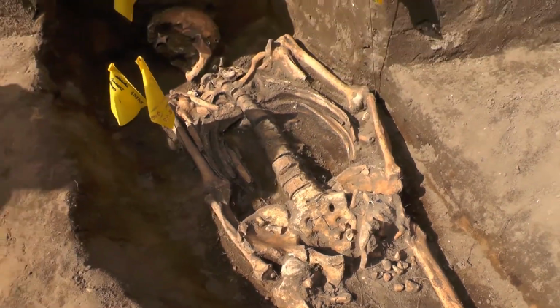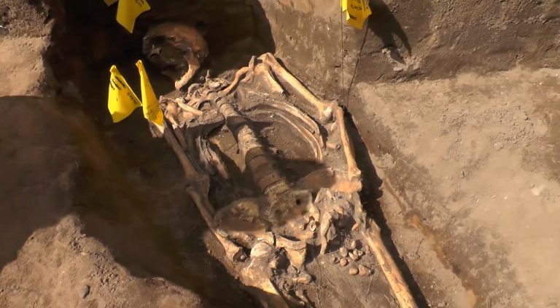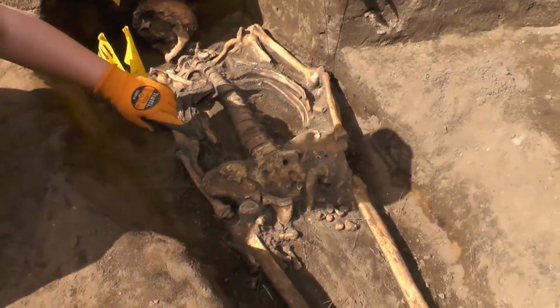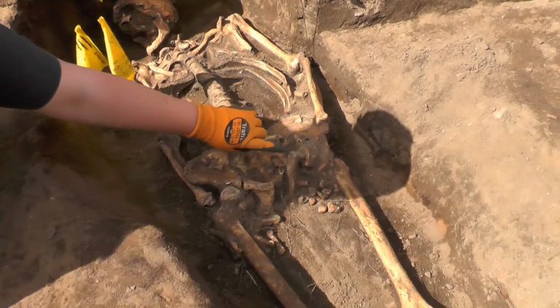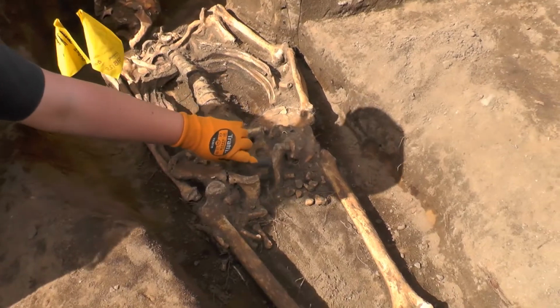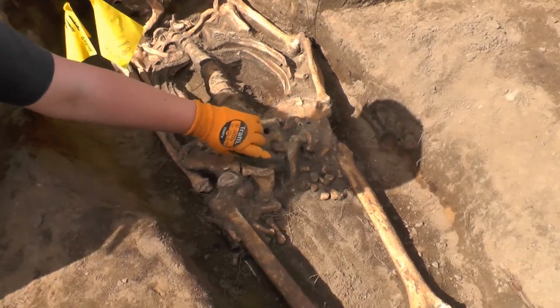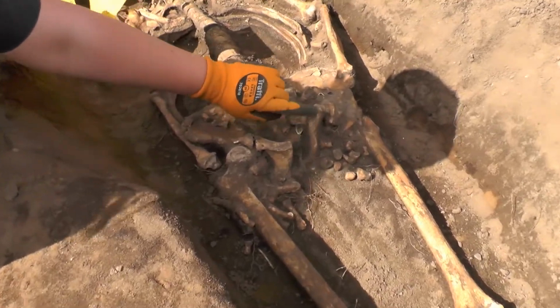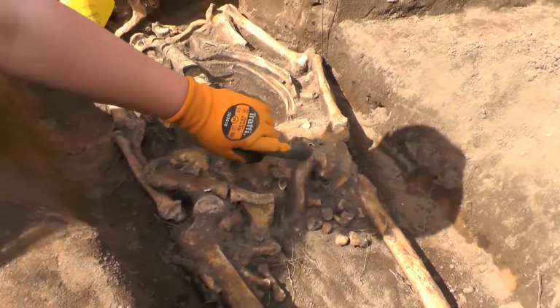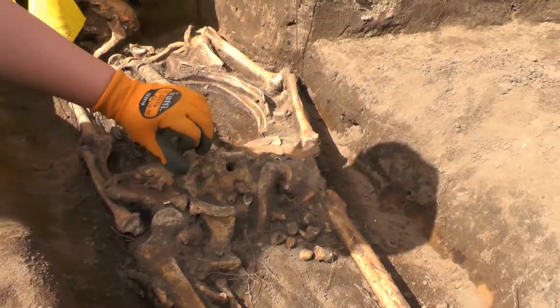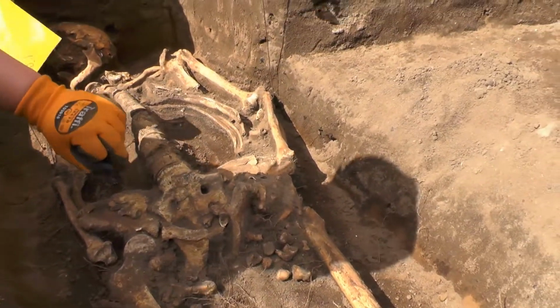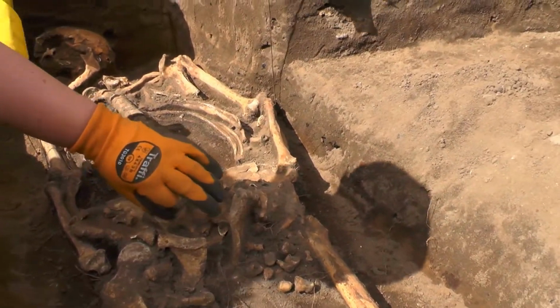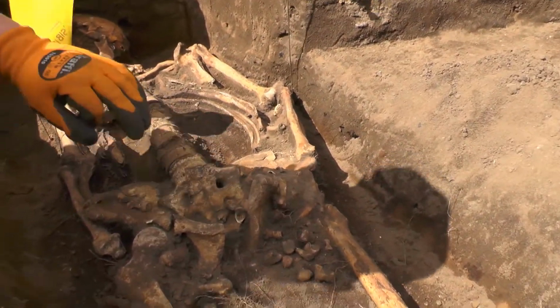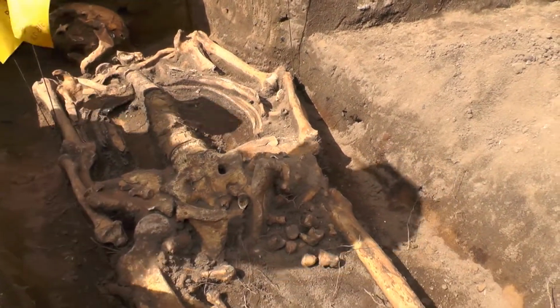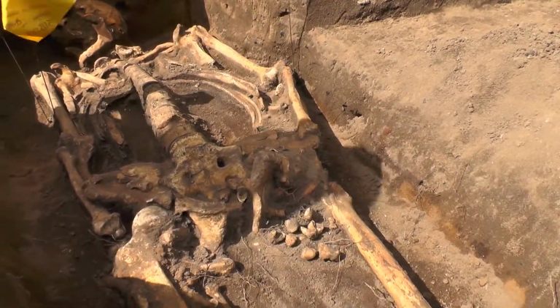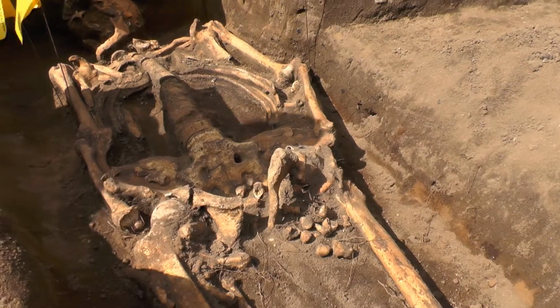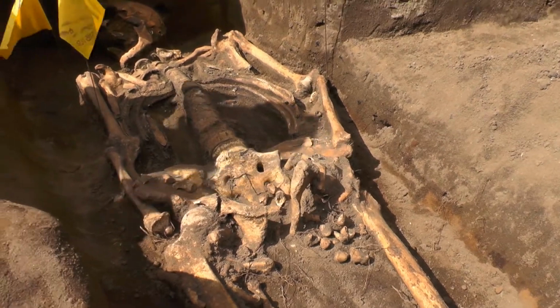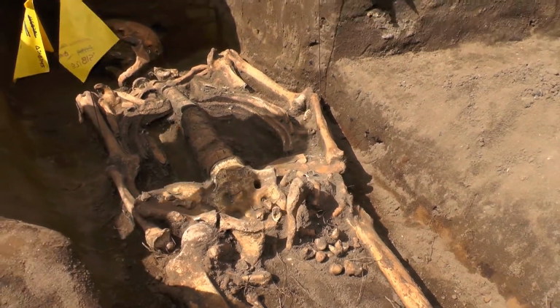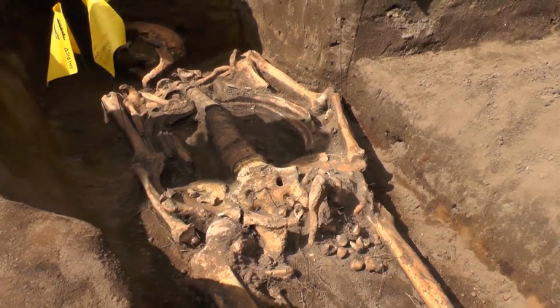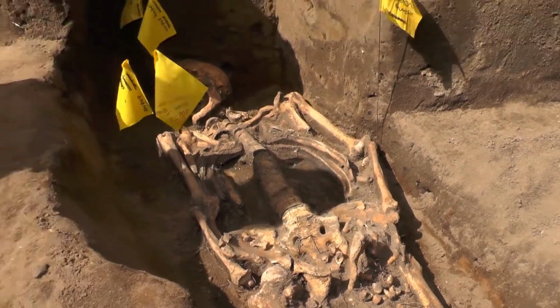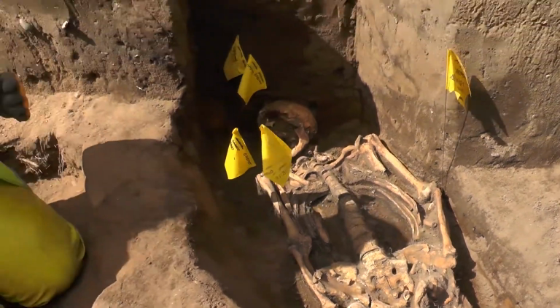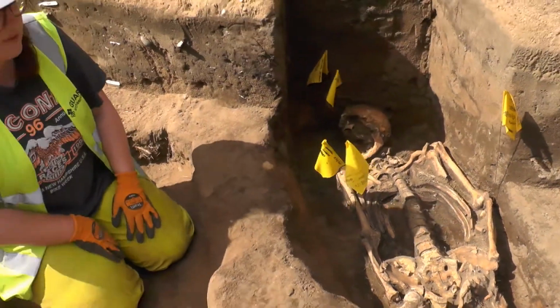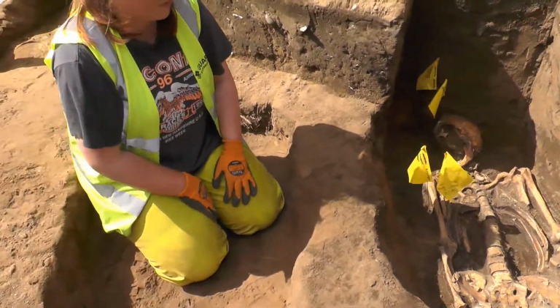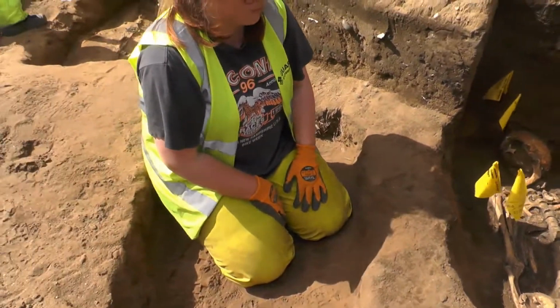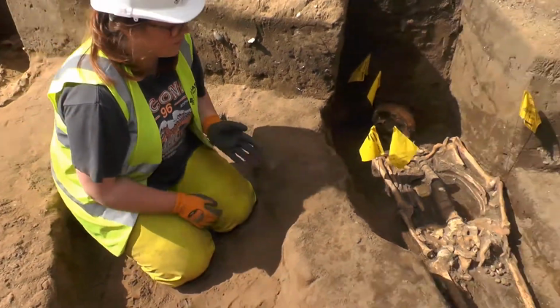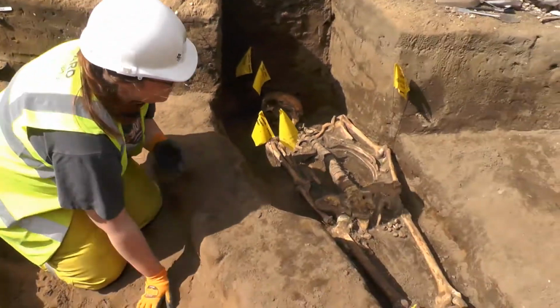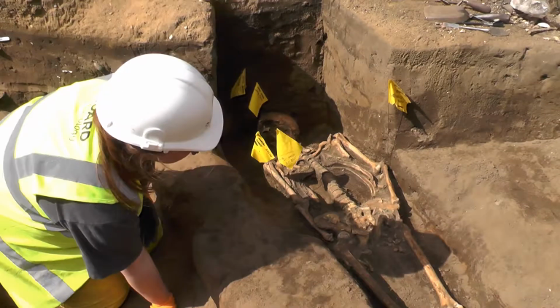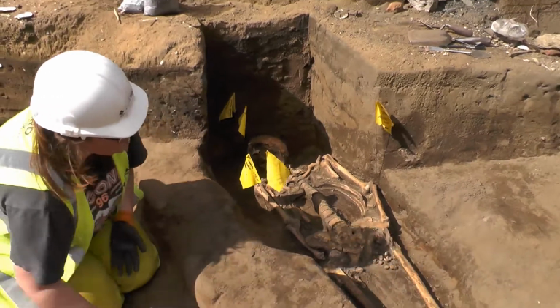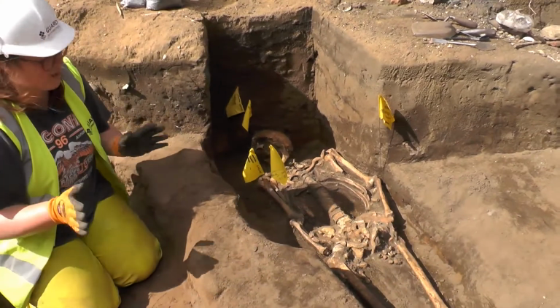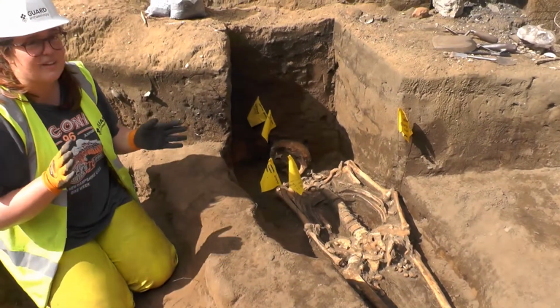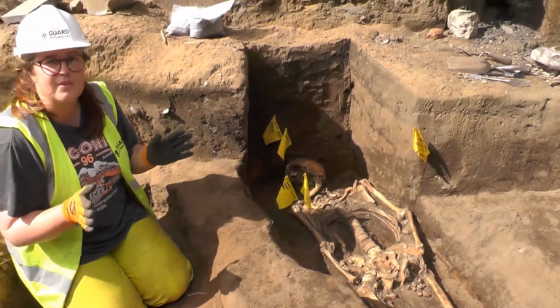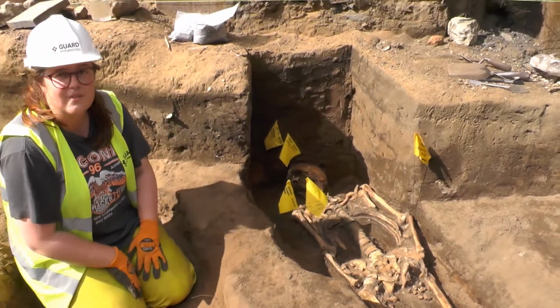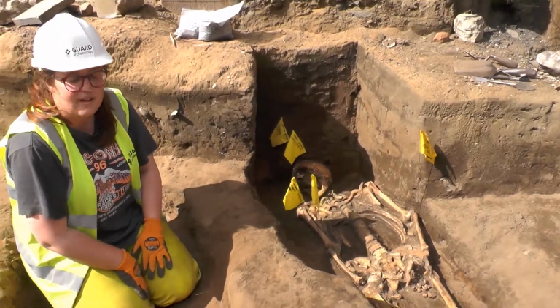This face will also tell us the age. It's quite worn down — we don't have any of the waviness that suggests a juvenile. So for it to be this worn down, we know it's approximately over 50 years of age at death.